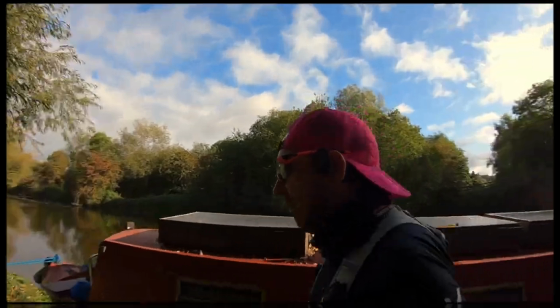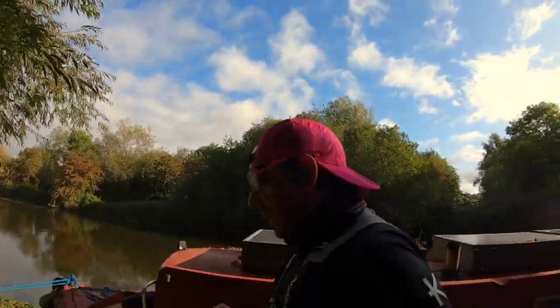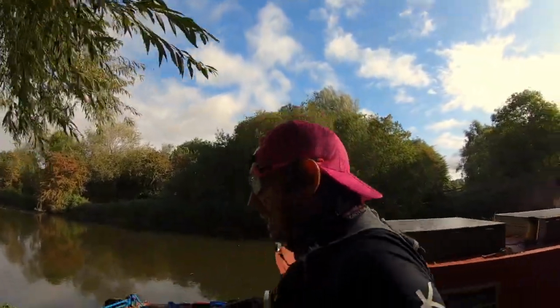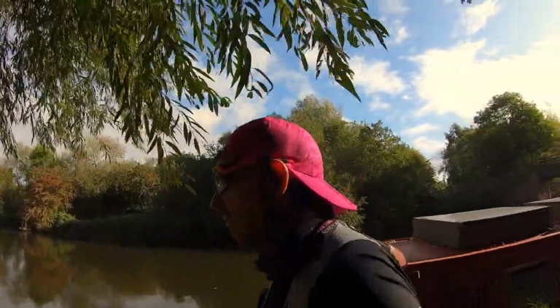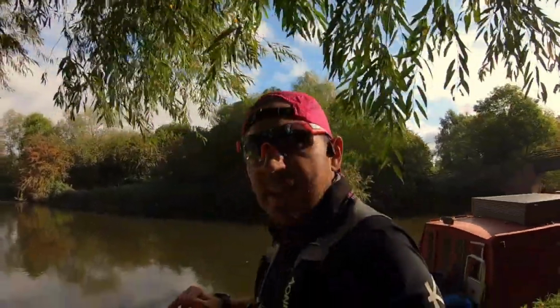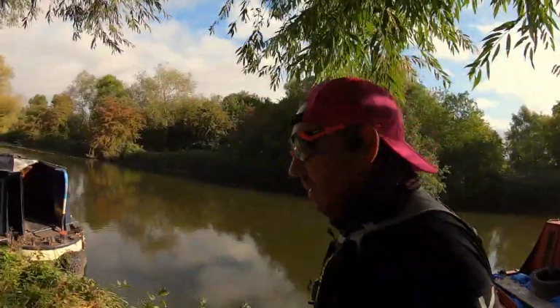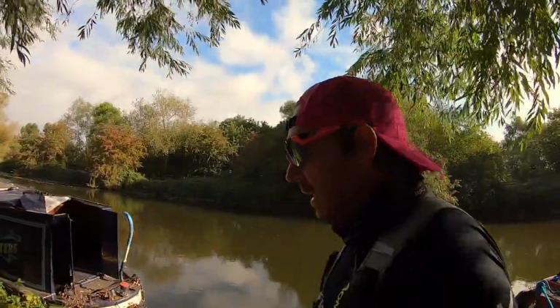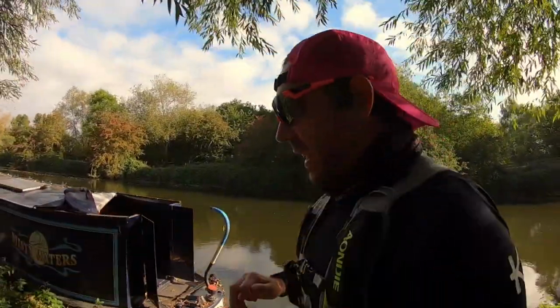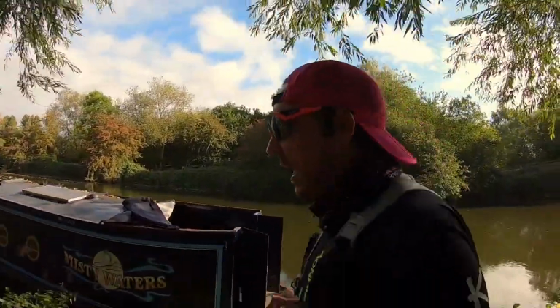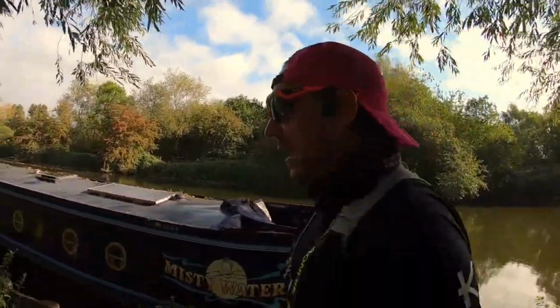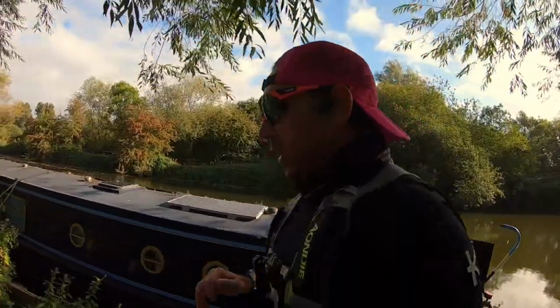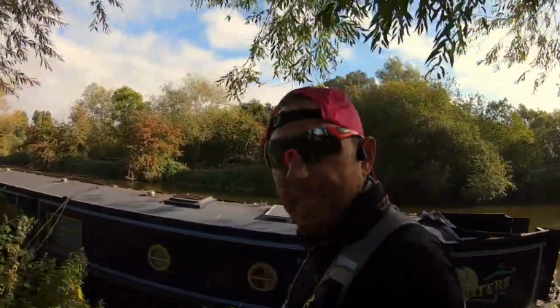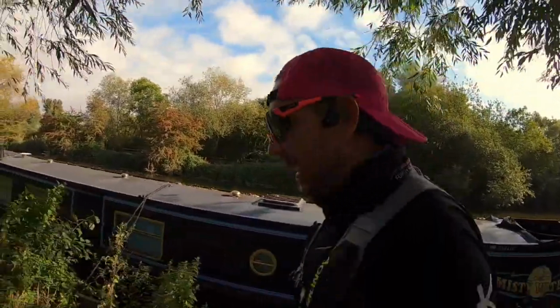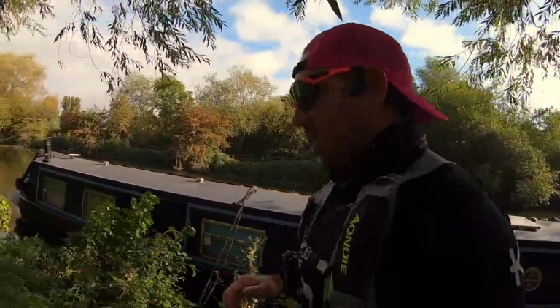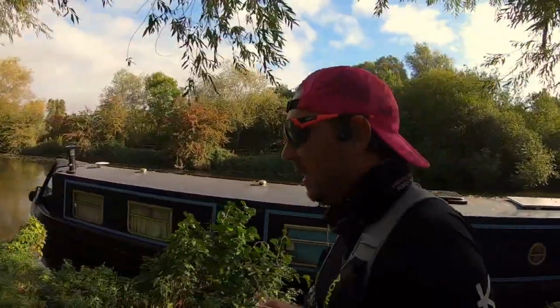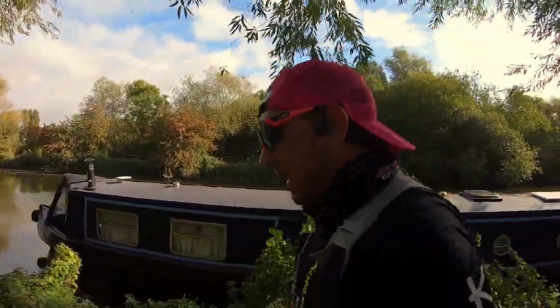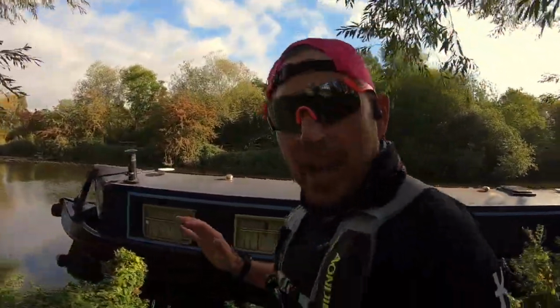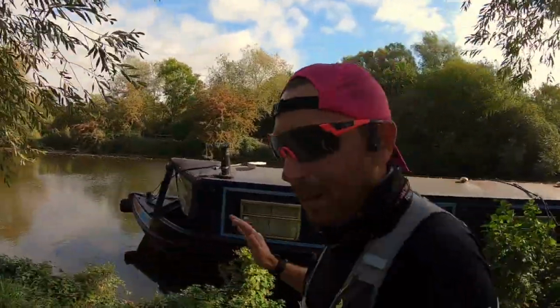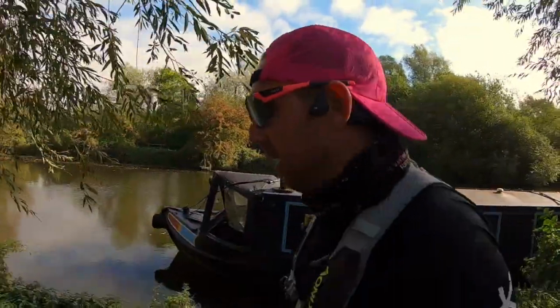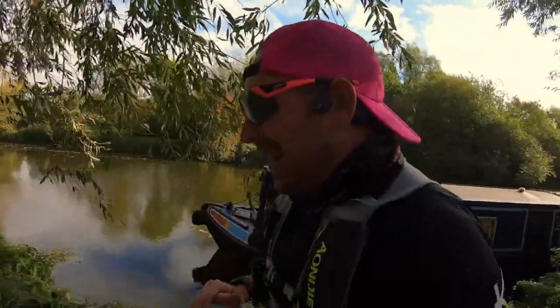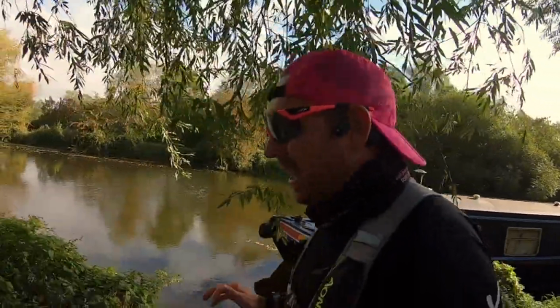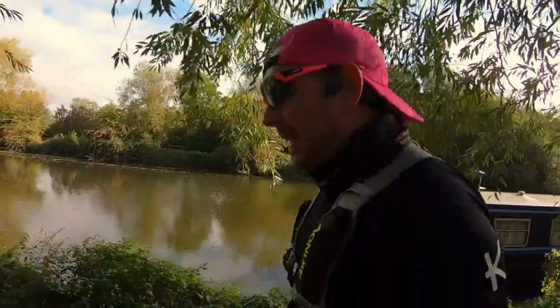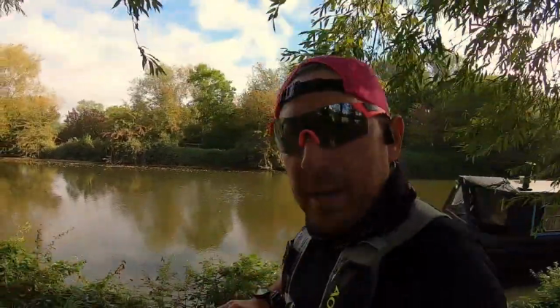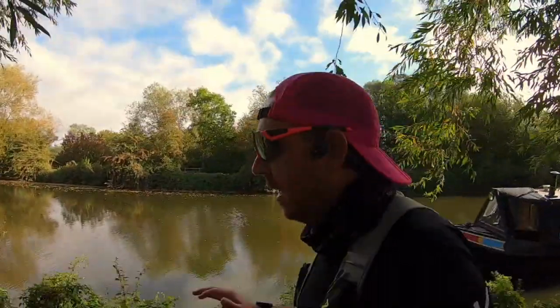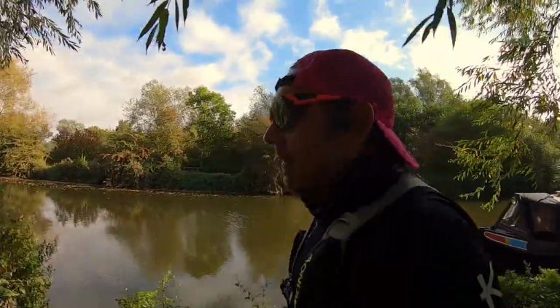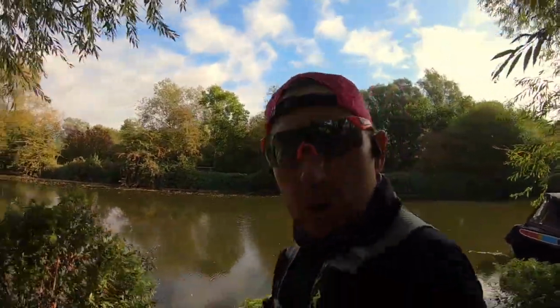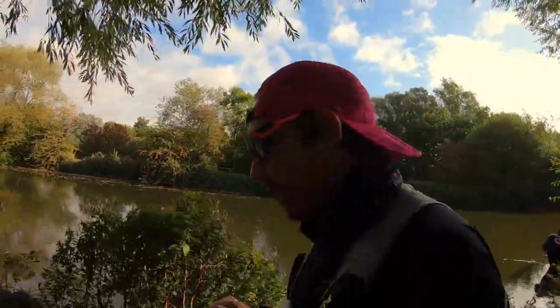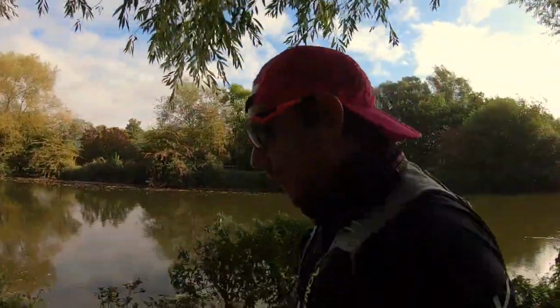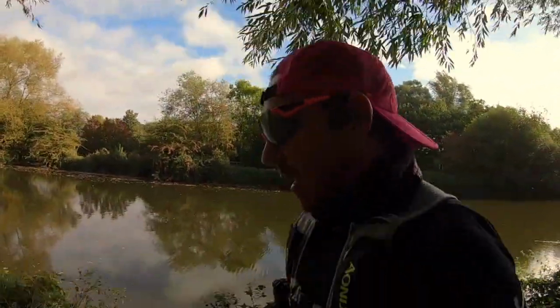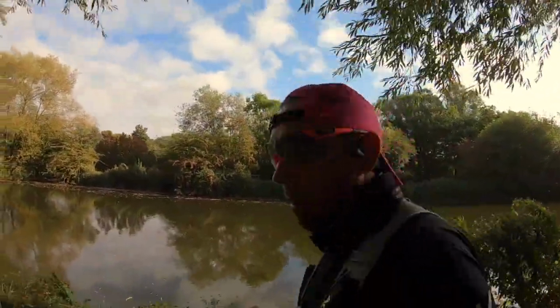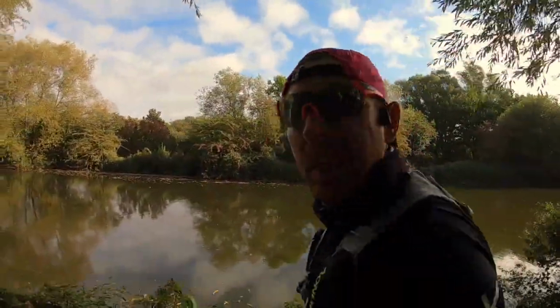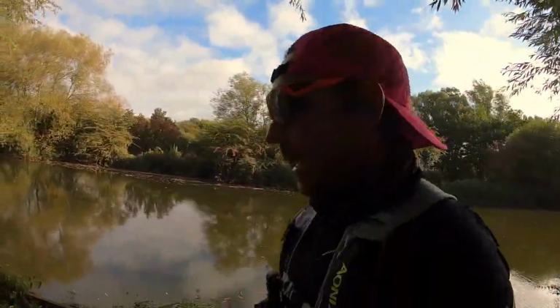The guys at Revy sent me some sachets of their caffeine sticks — caffeine shots. This is not a paid advert. They did send me them, but they've got no control over this video, so all my opinions are my own.